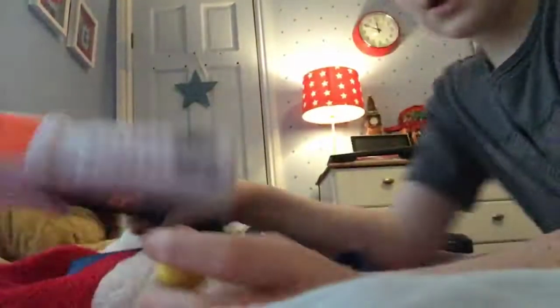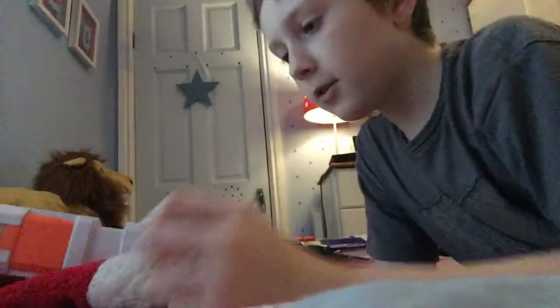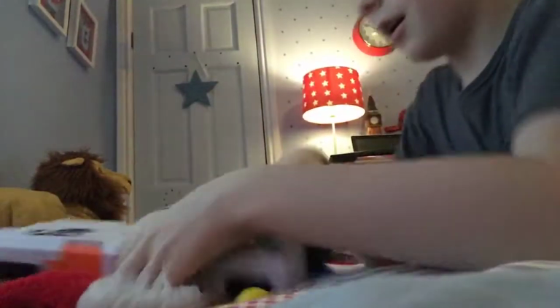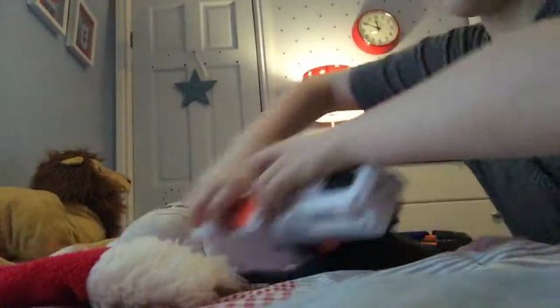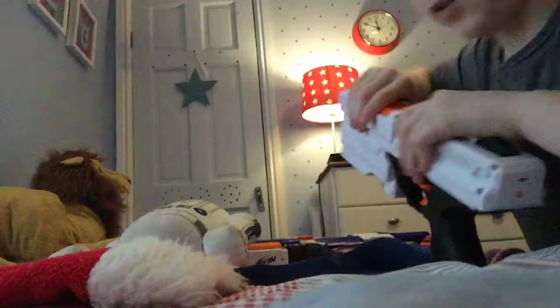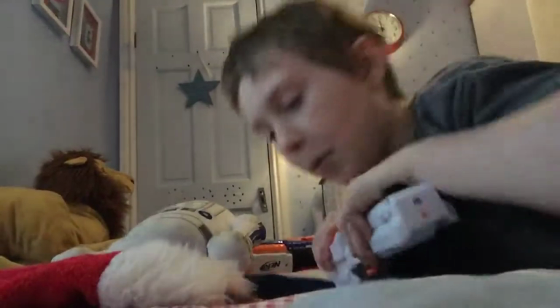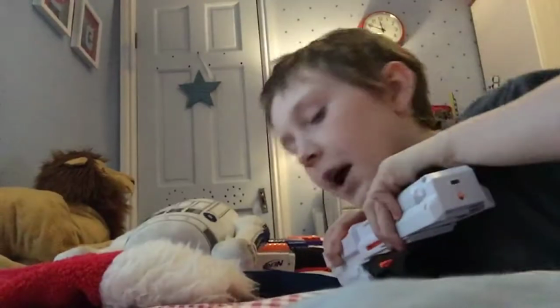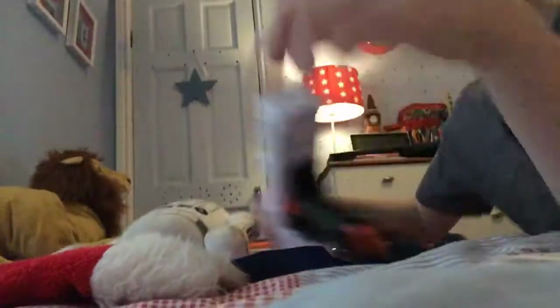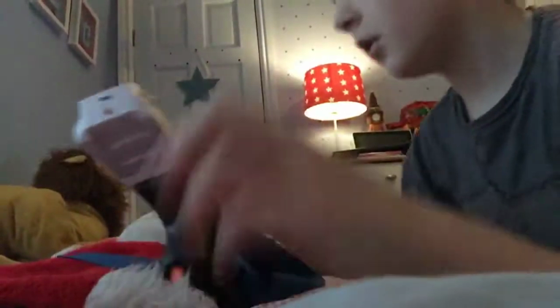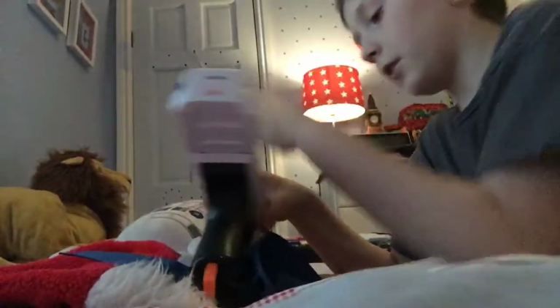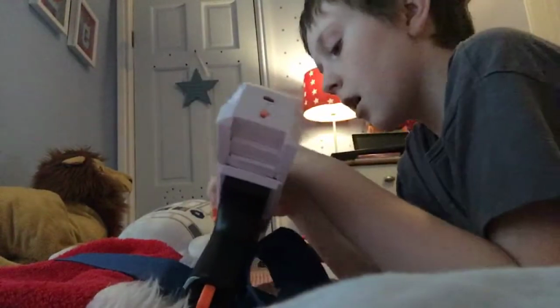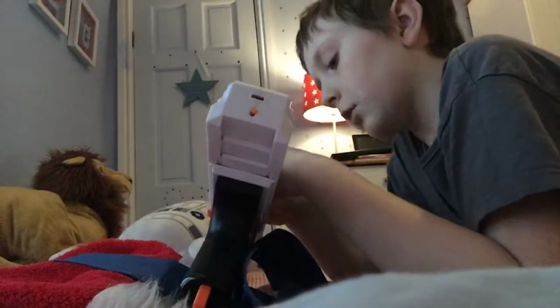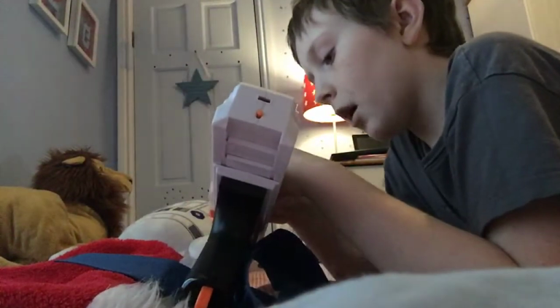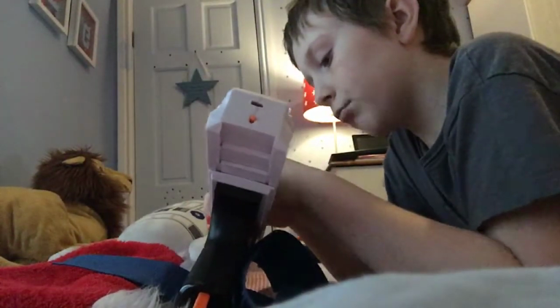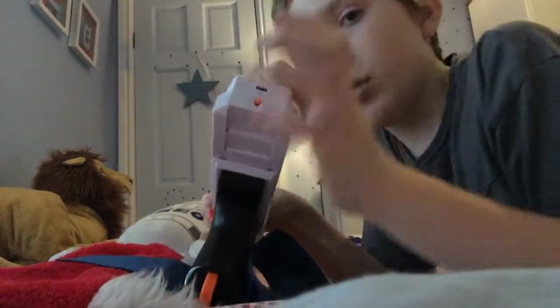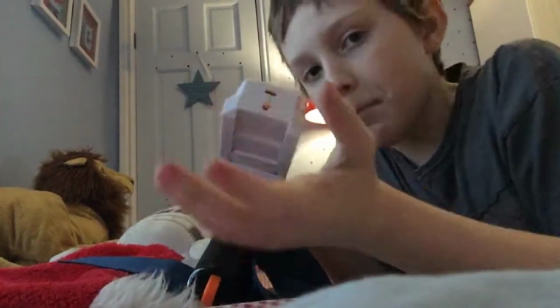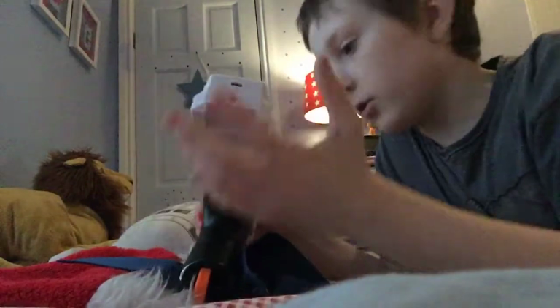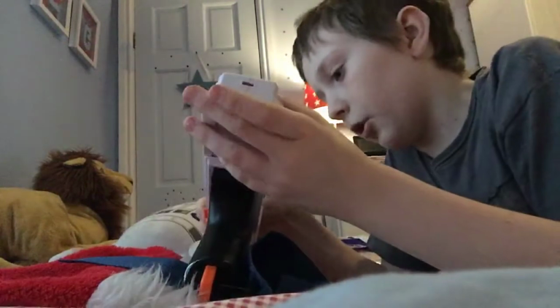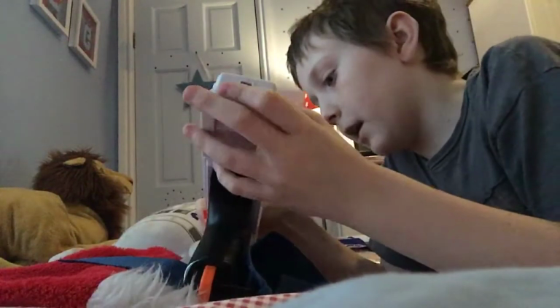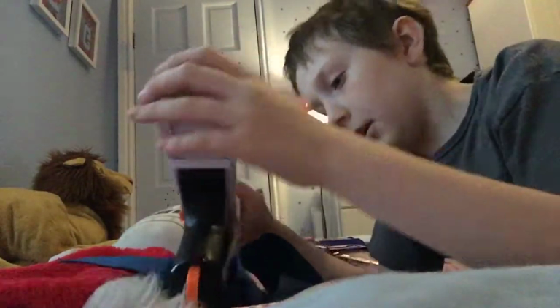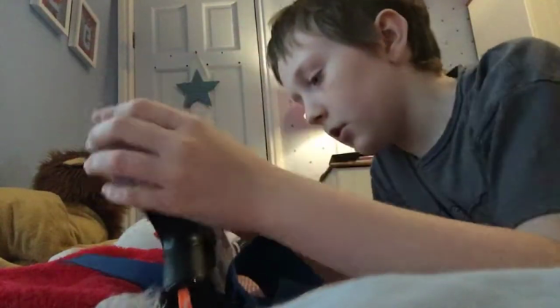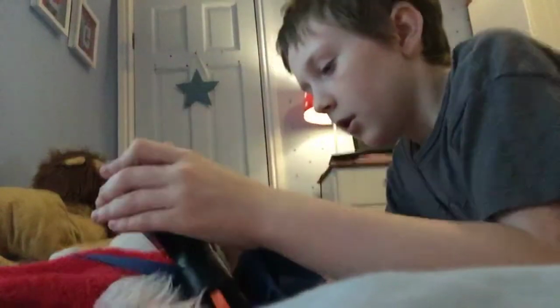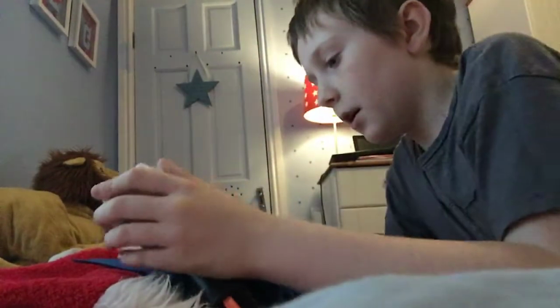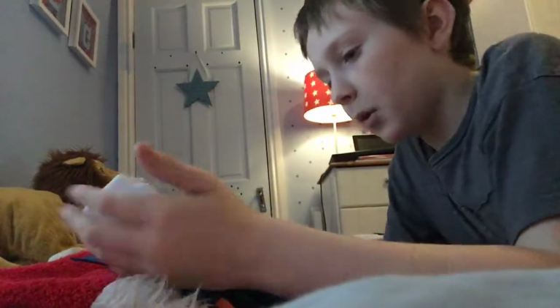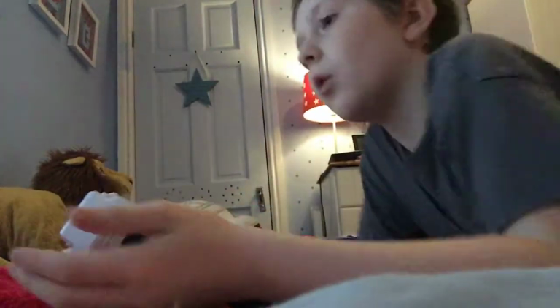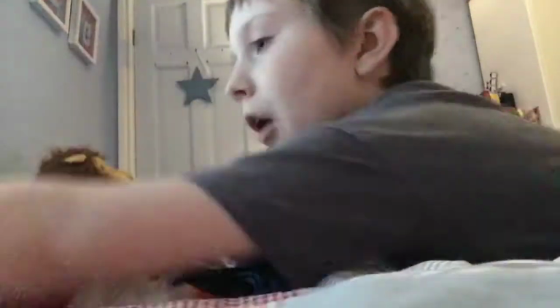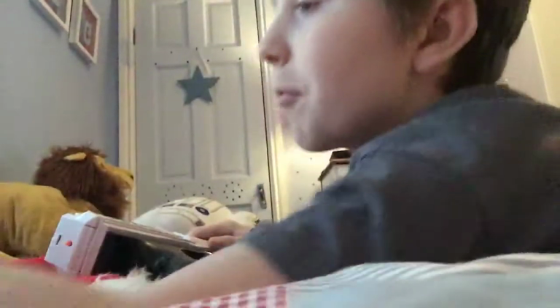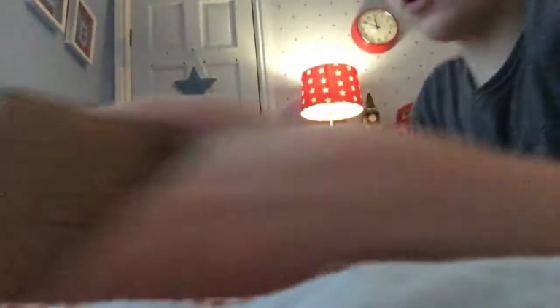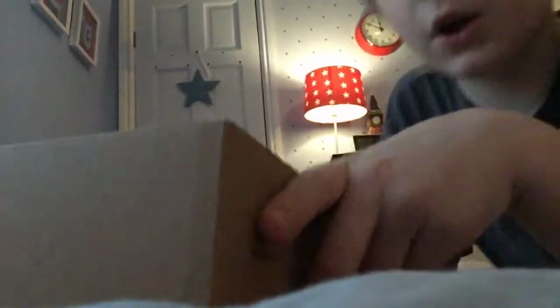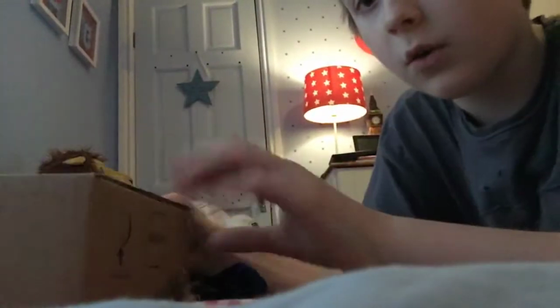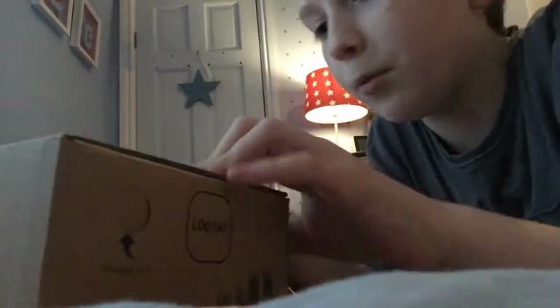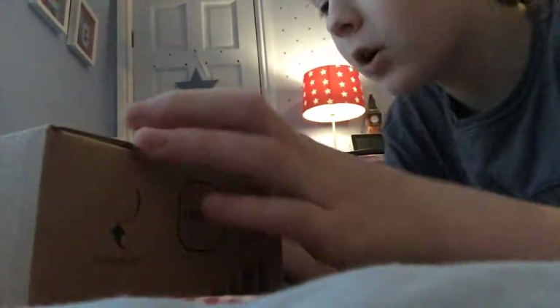That is why you don't point it at anyone's face, and that's why there are Rival masks so you don't get hit in the face.